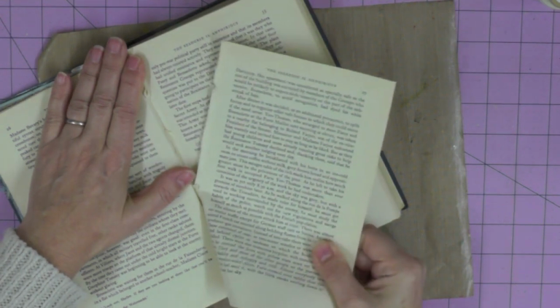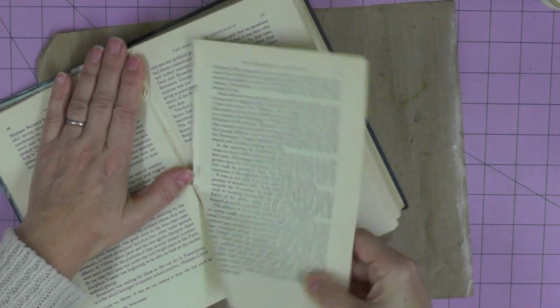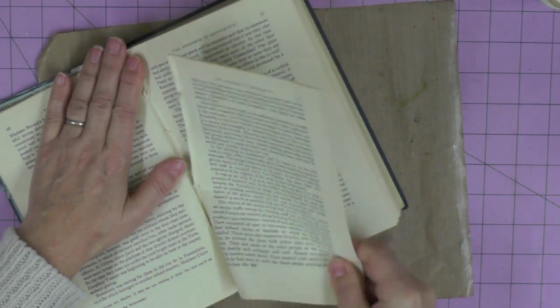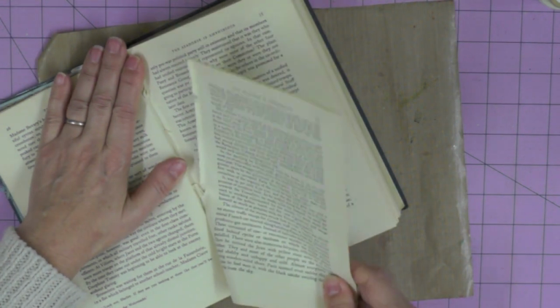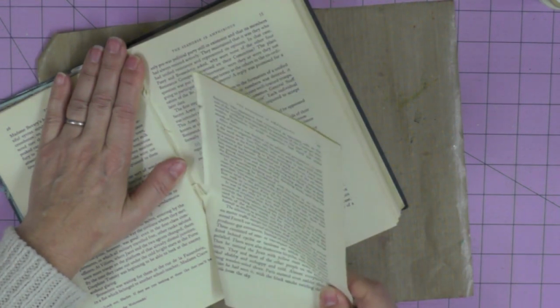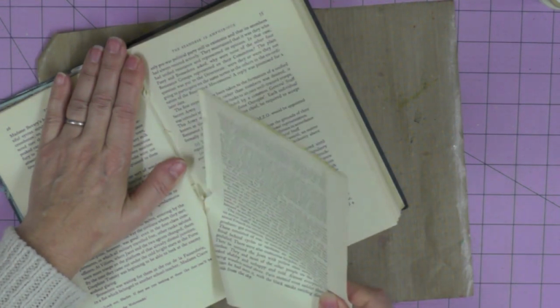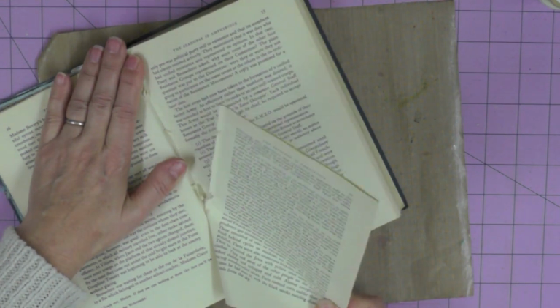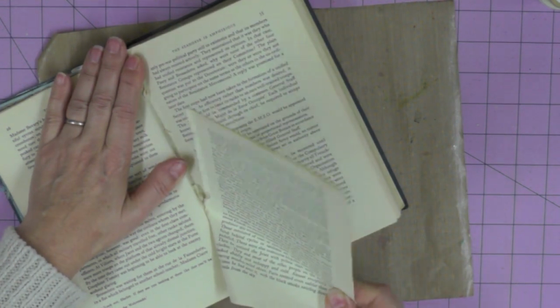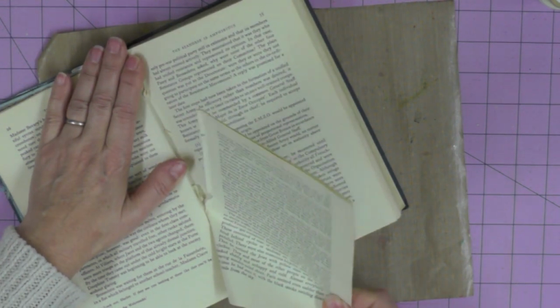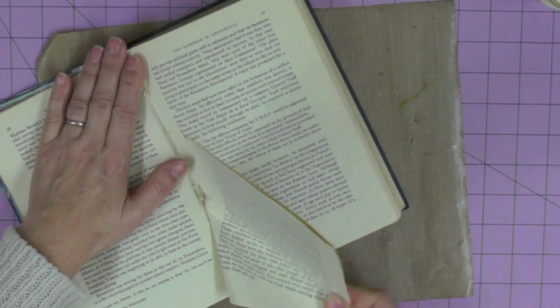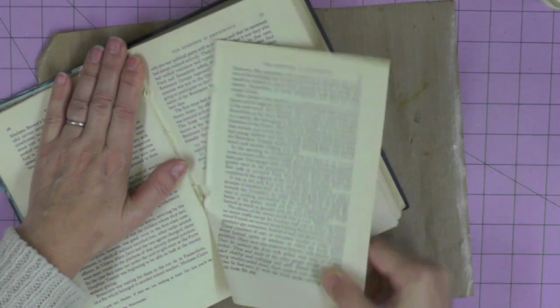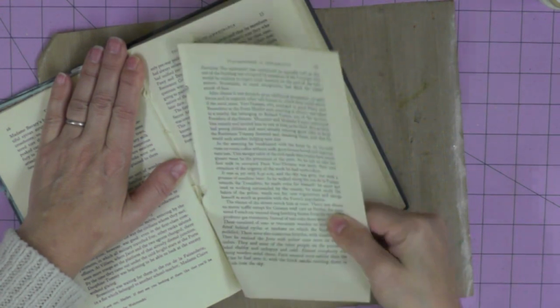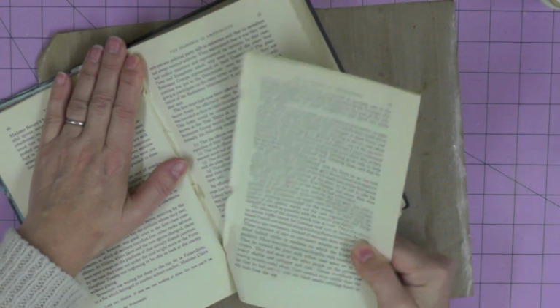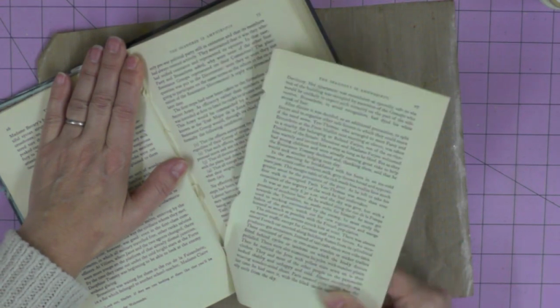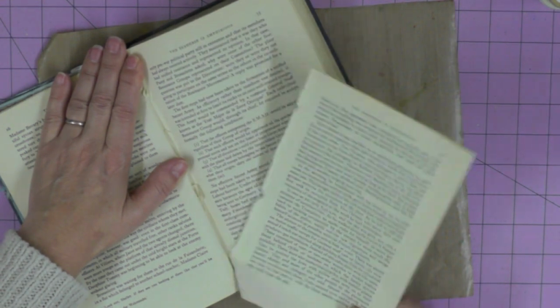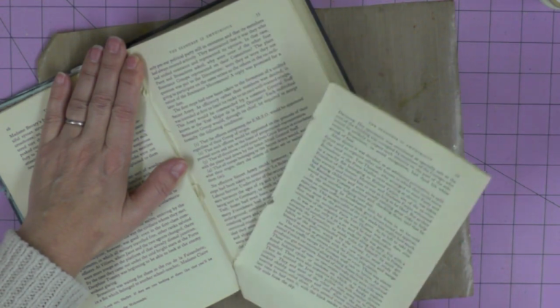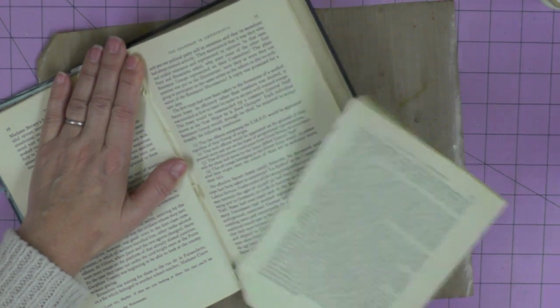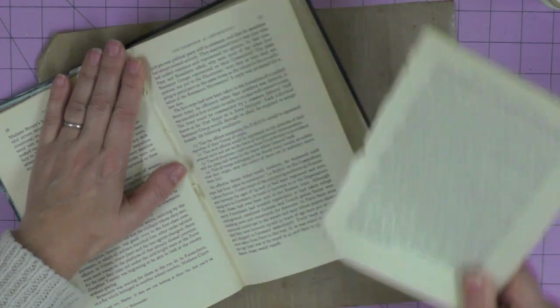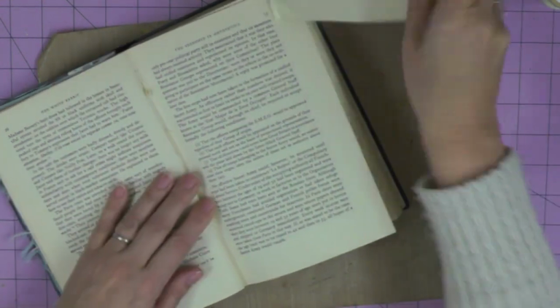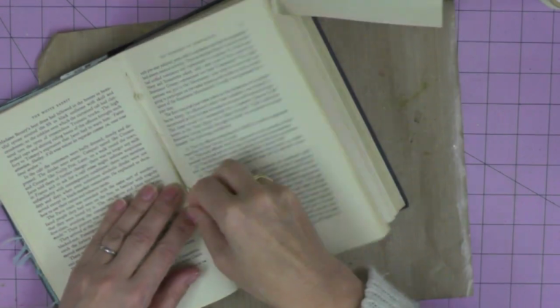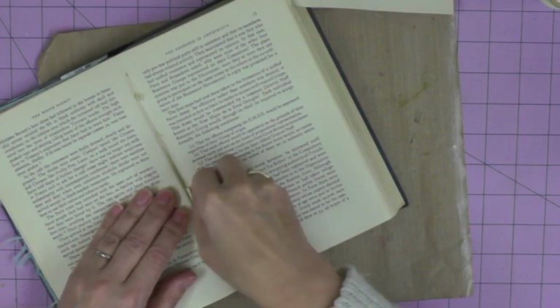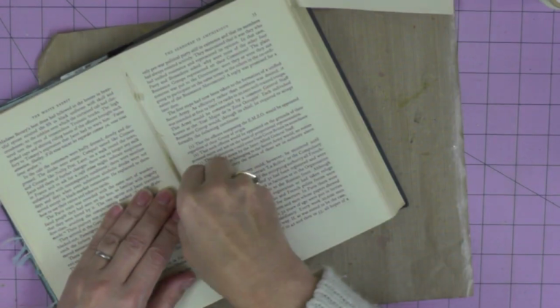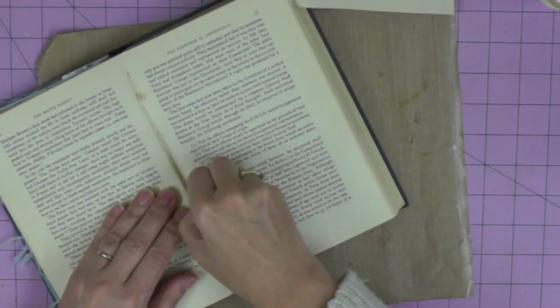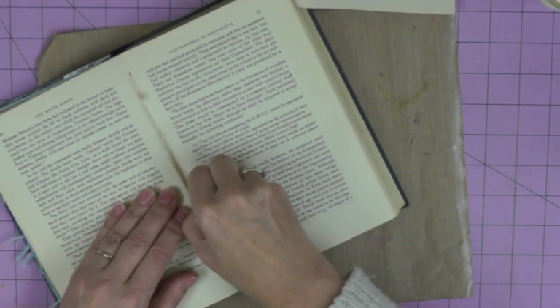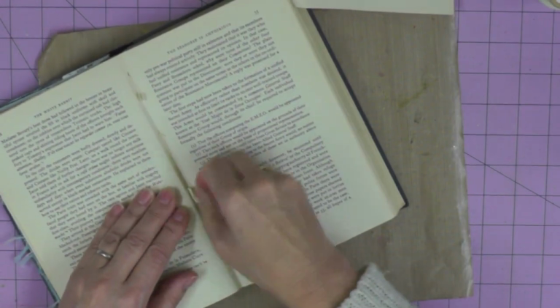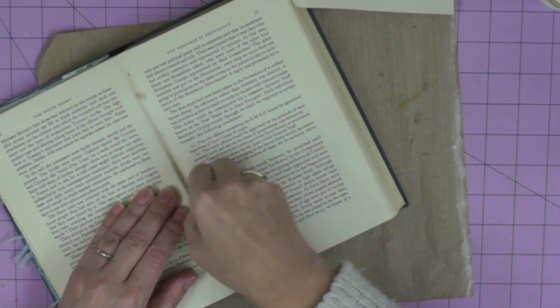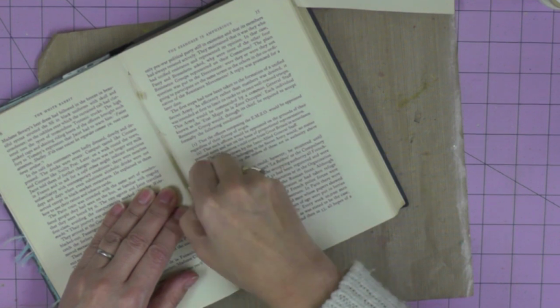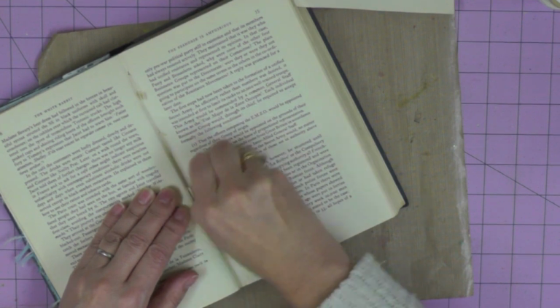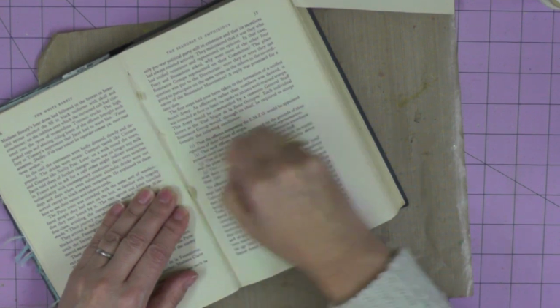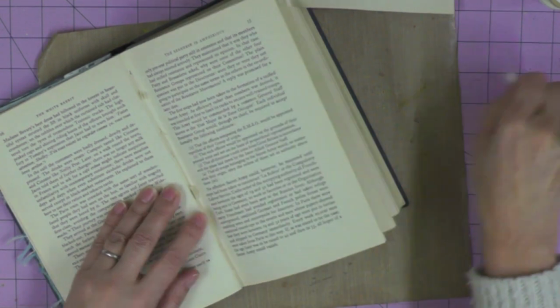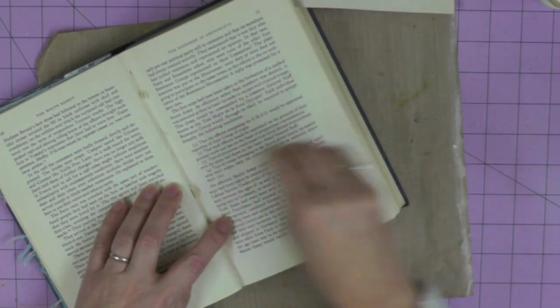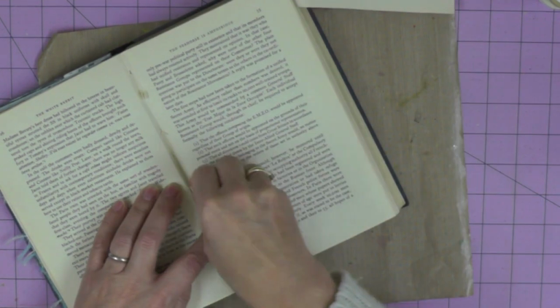As I work my way through this journal I'll be taking pages out as I go, depending on the page design I've decided on. Hopefully at the end I'll have a book that I can still close.